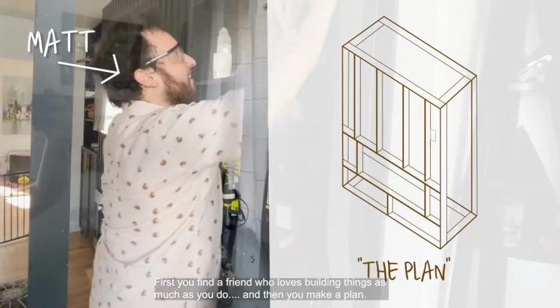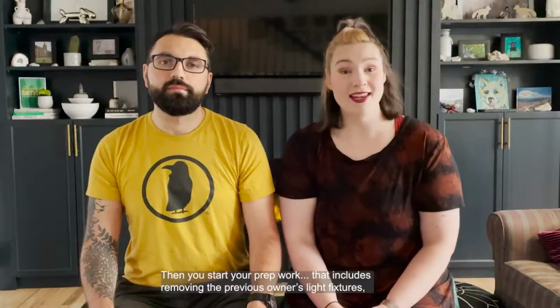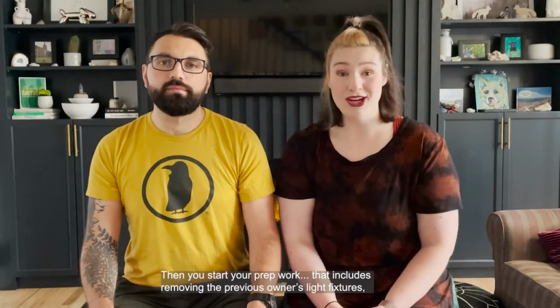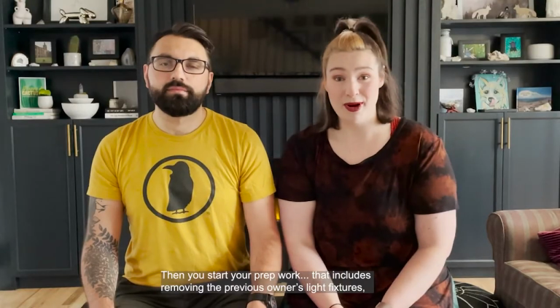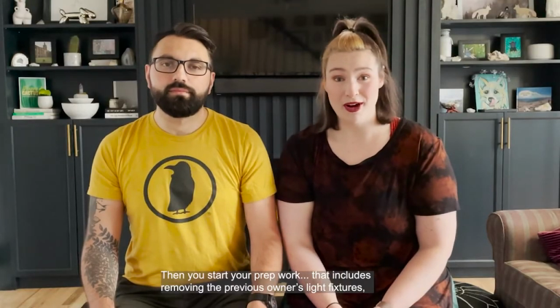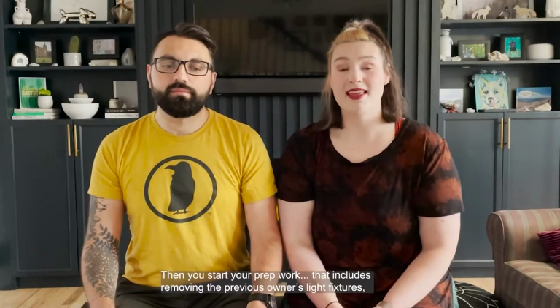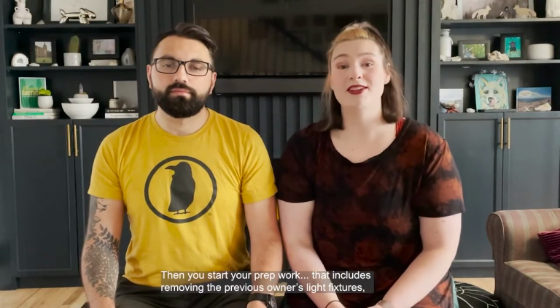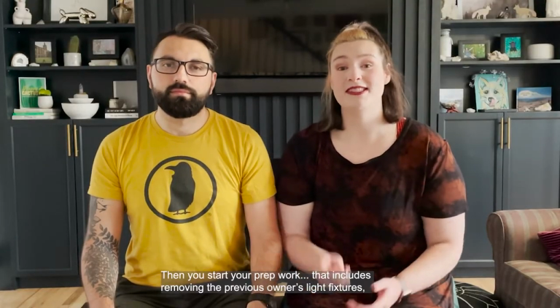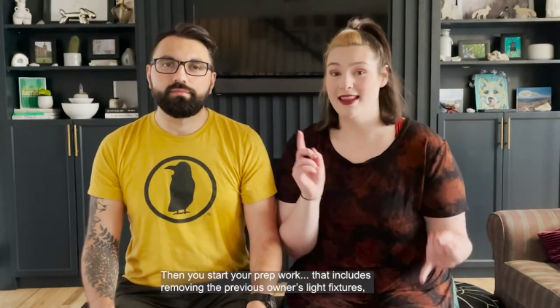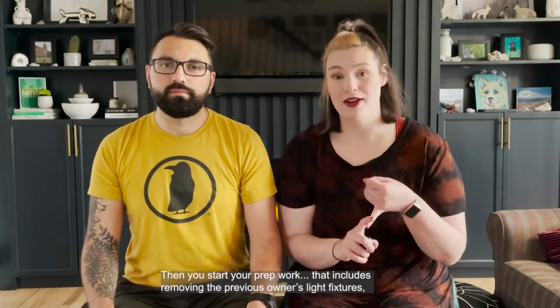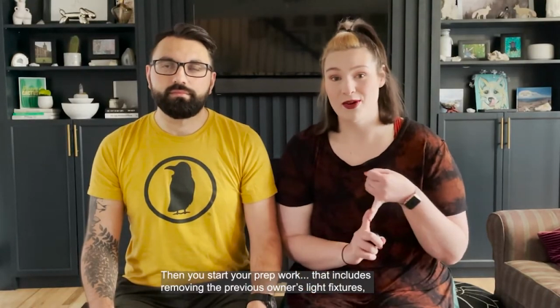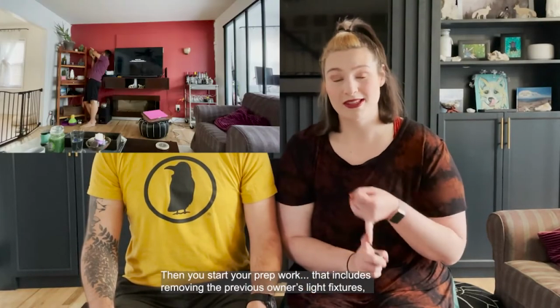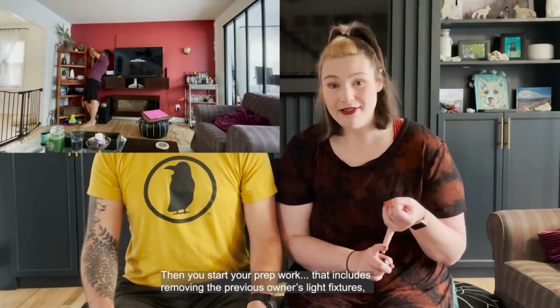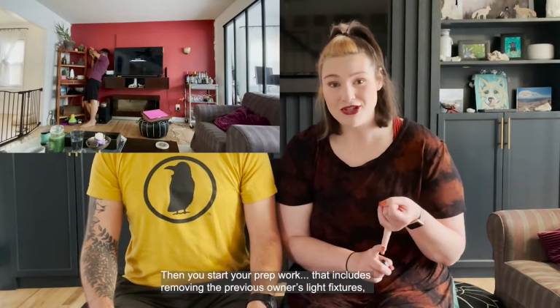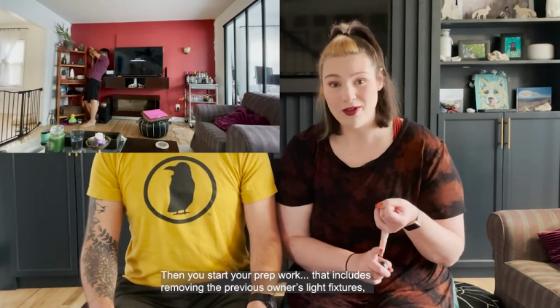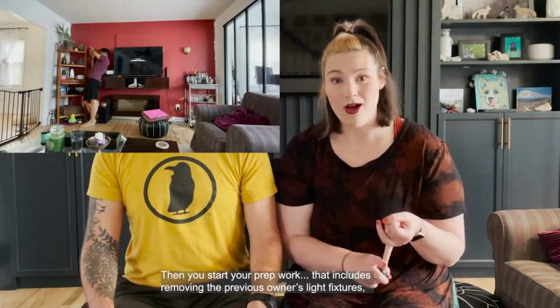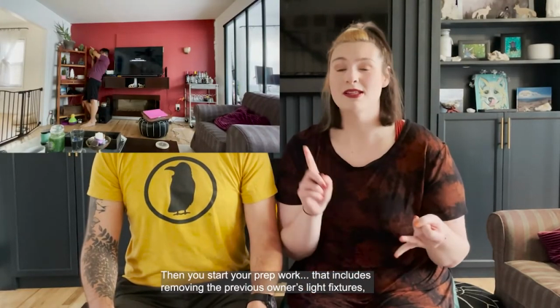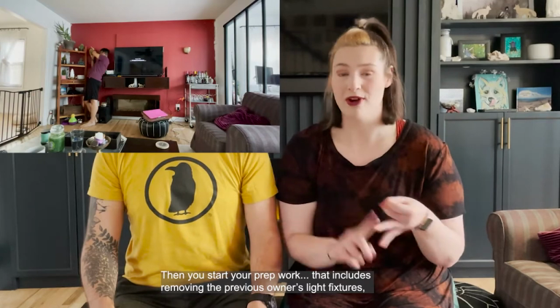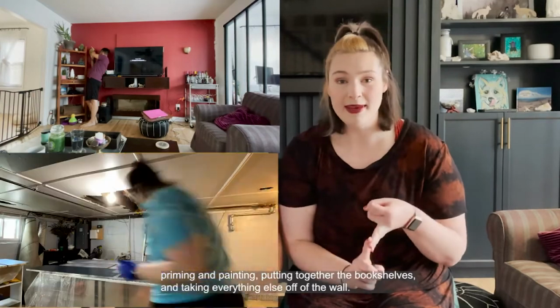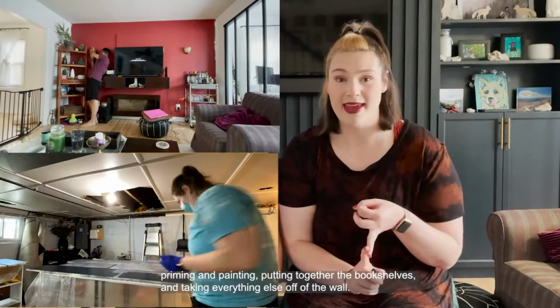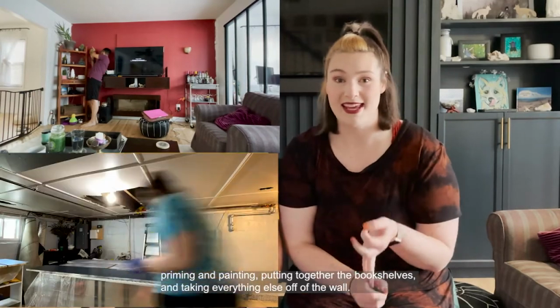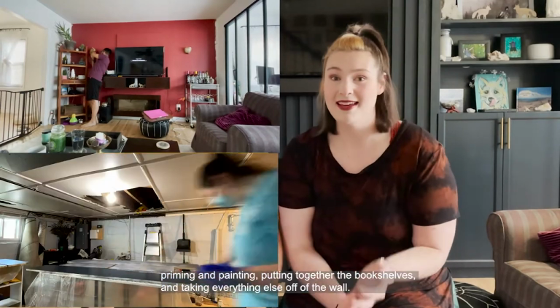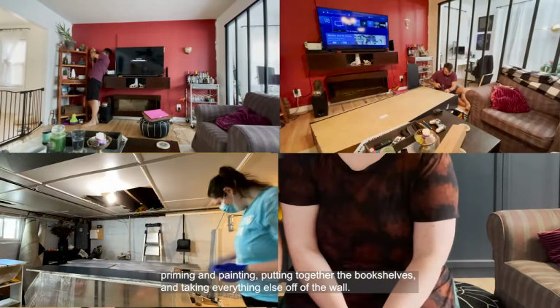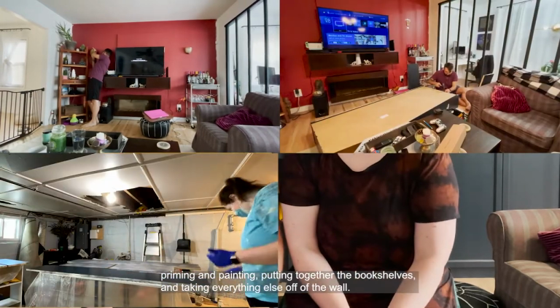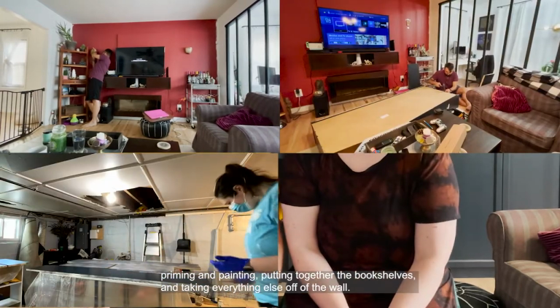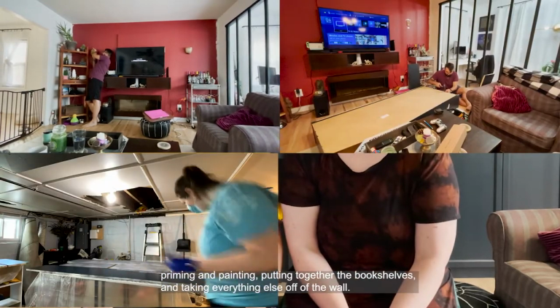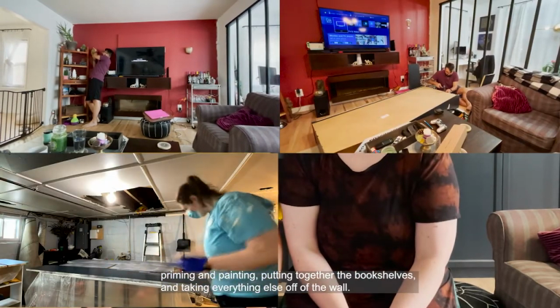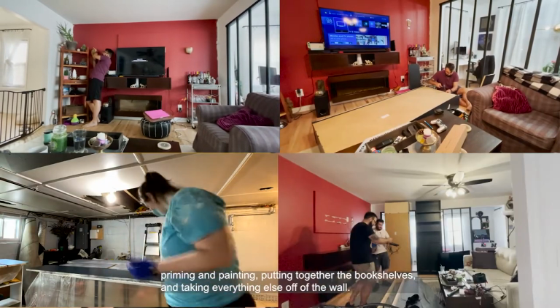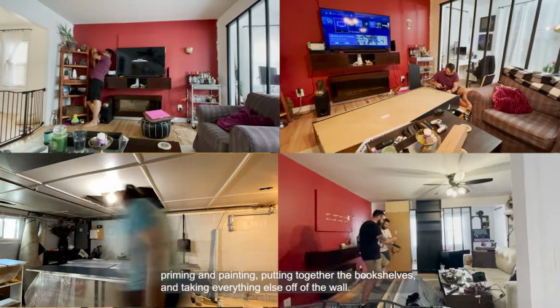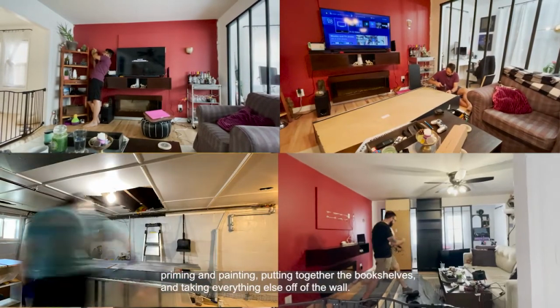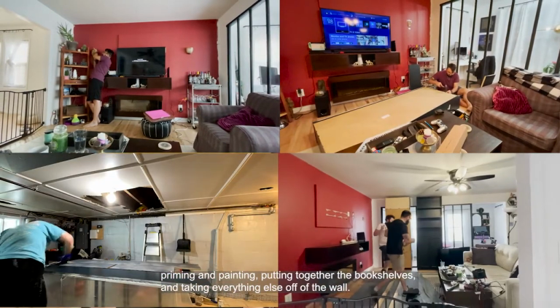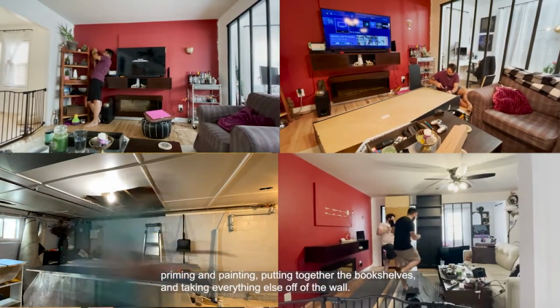Then you start your prep work. That includes taking the previous owner's light fixtures off the walls, priming and painting, putting together the bookshelves, and taking everything else off the wall.